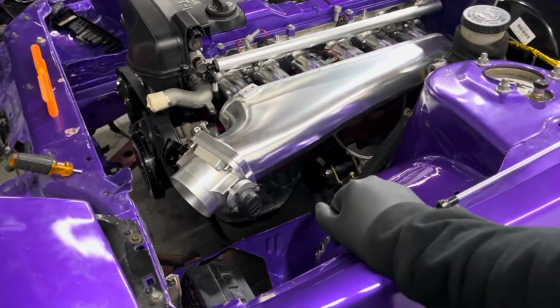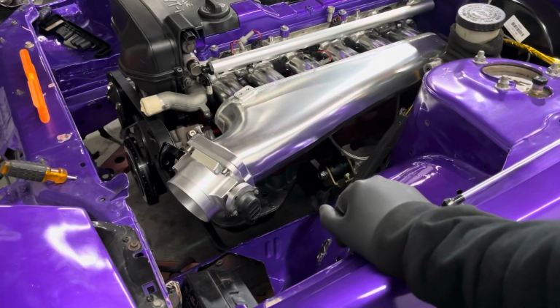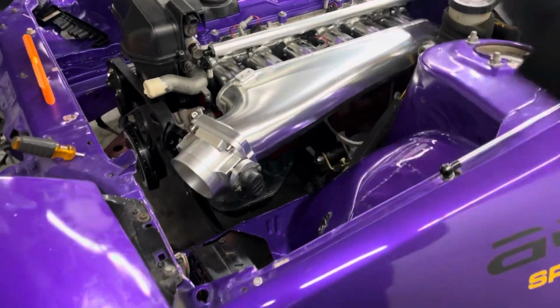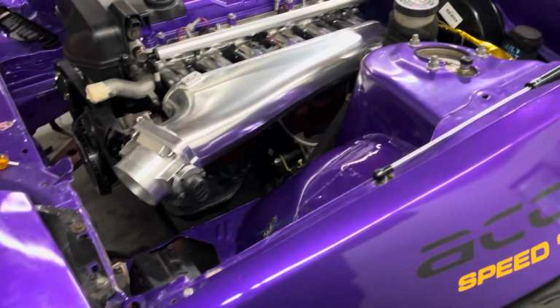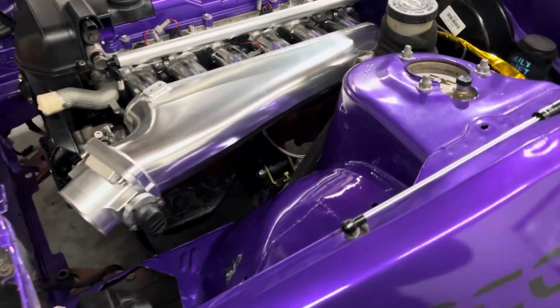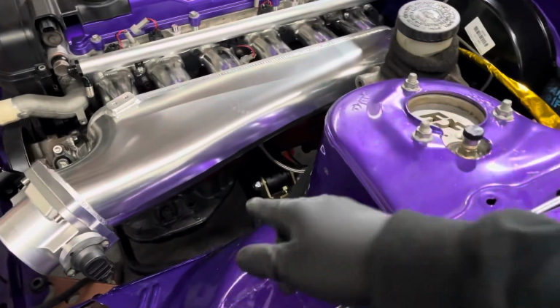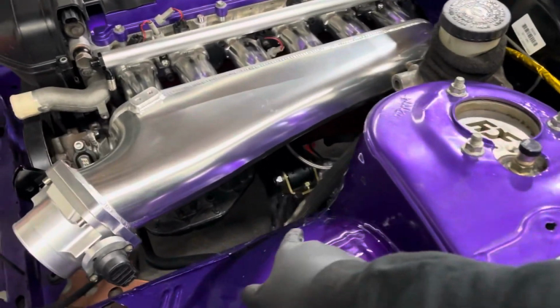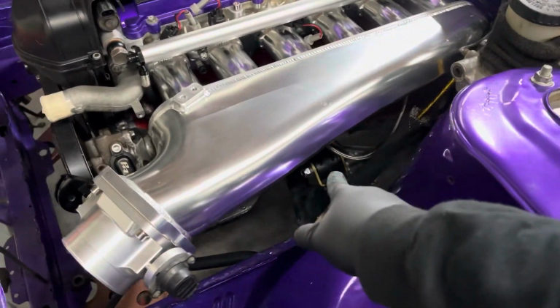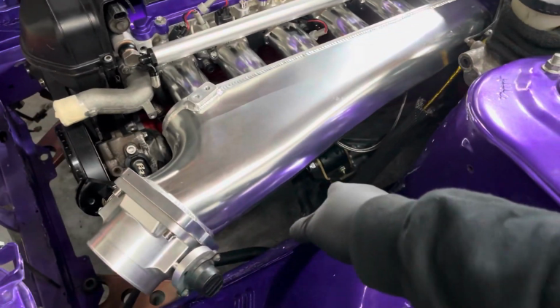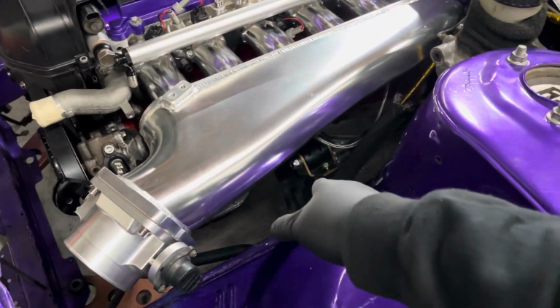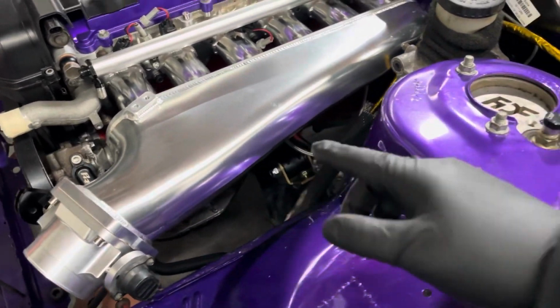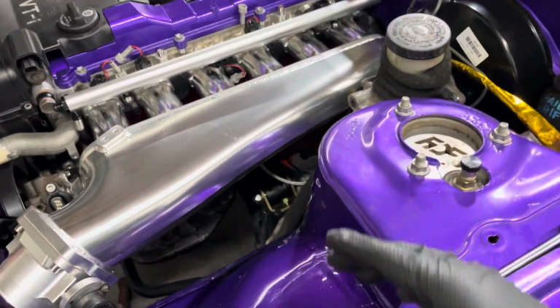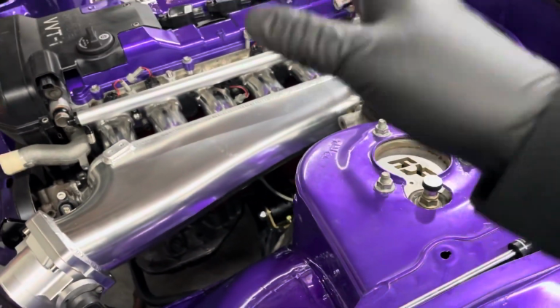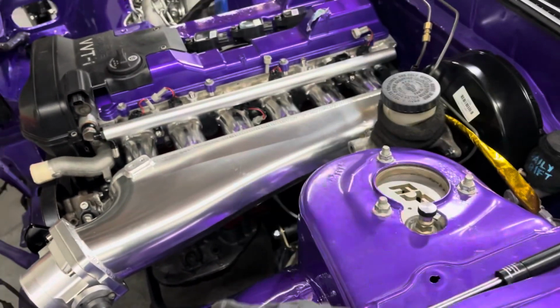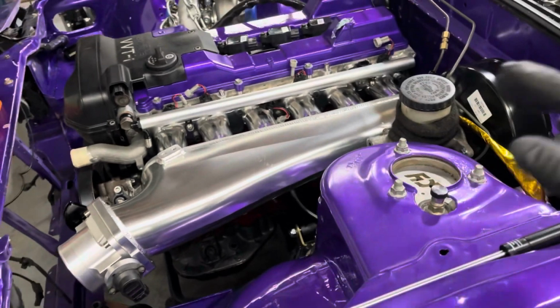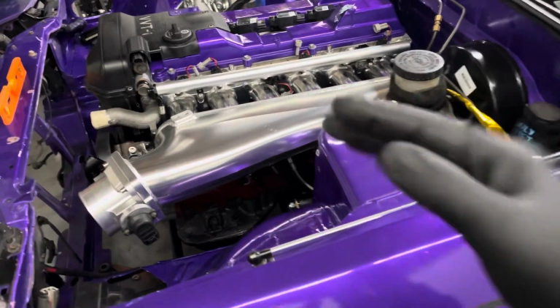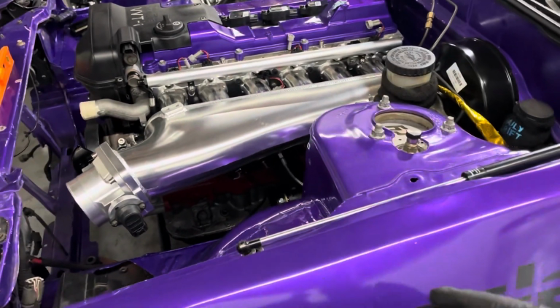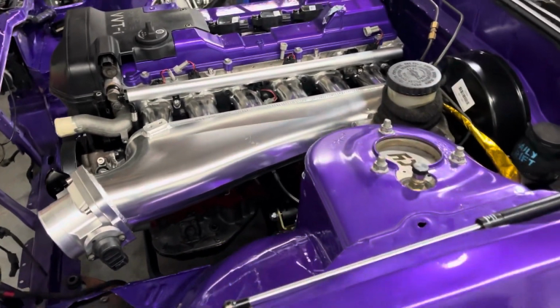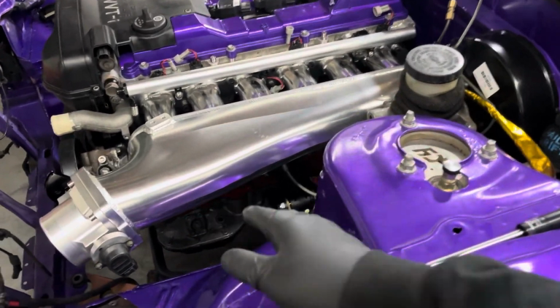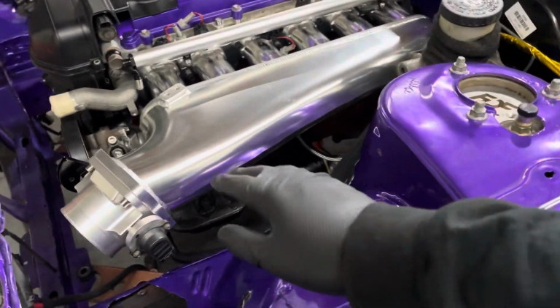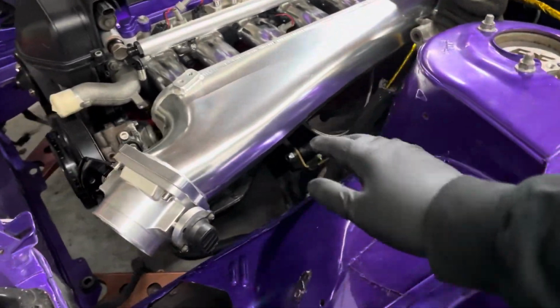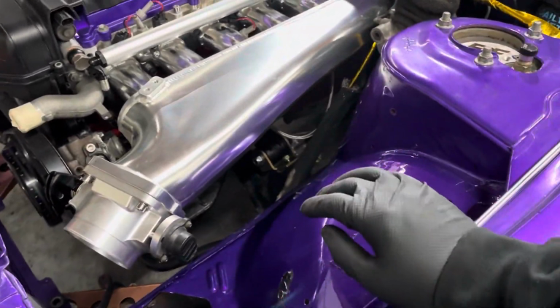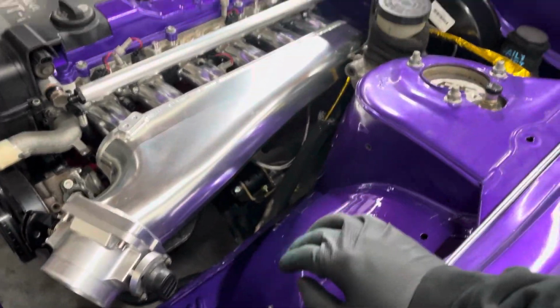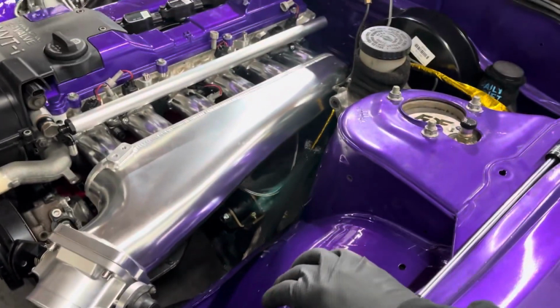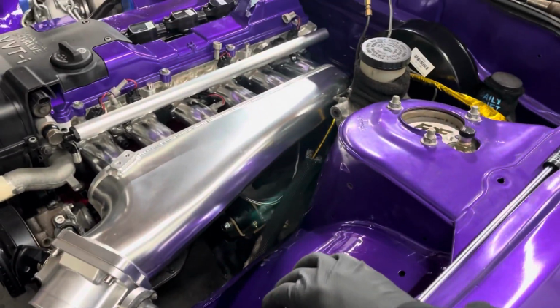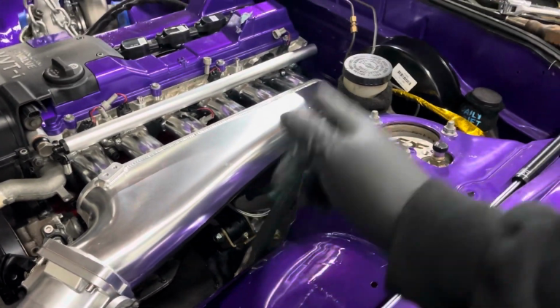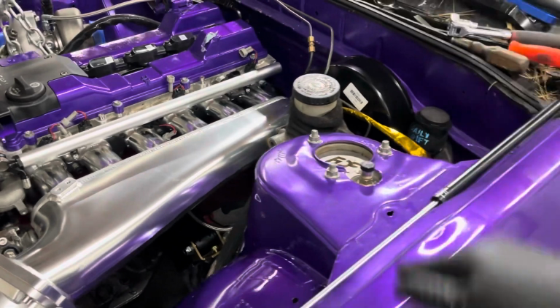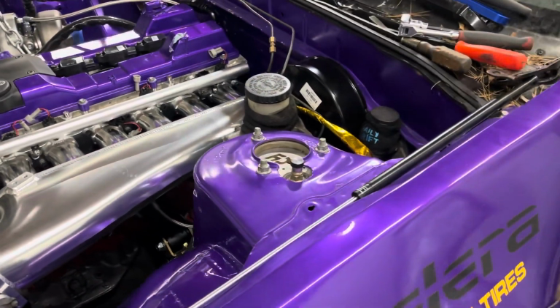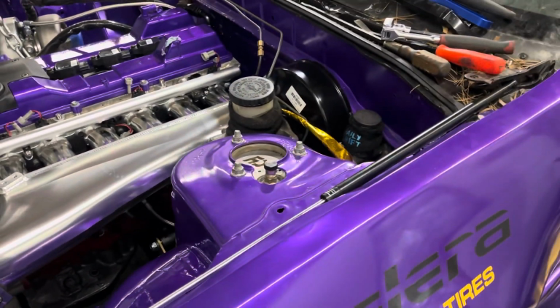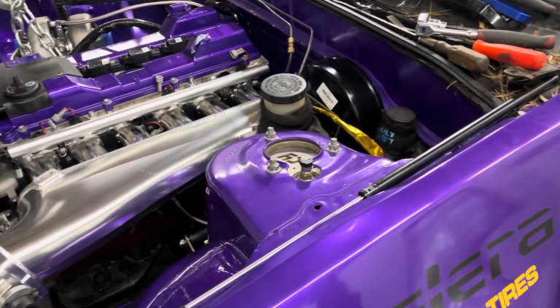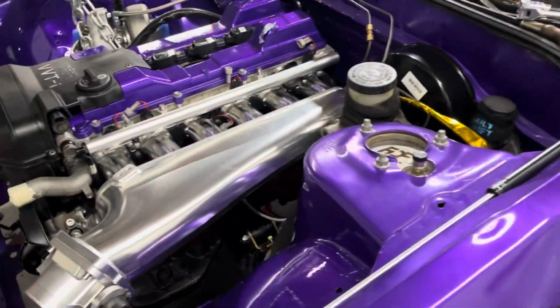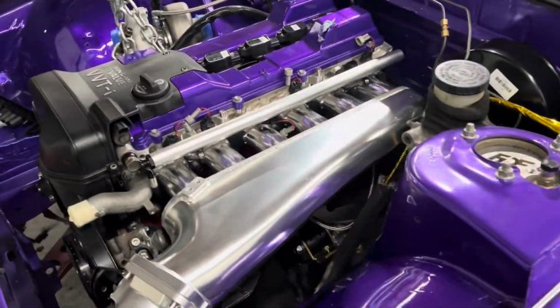The only thing left is to tighten the bolts — you can see one isn't all the way in. We checked that the motor is leveled and it is, so we can go ahead tighten all the bolts down and do the transmission mount. So far so good.